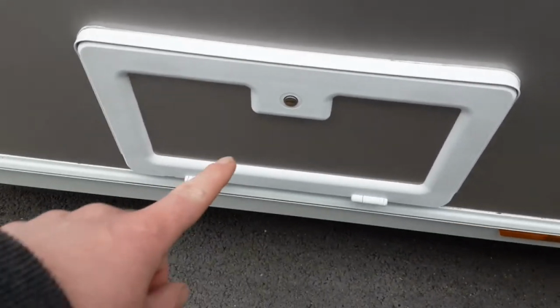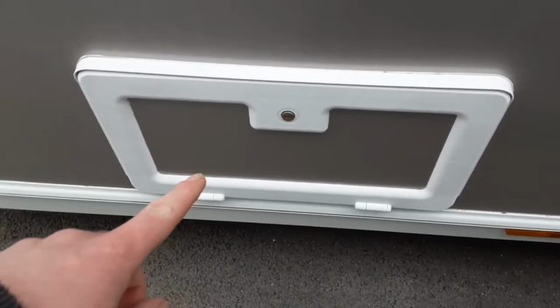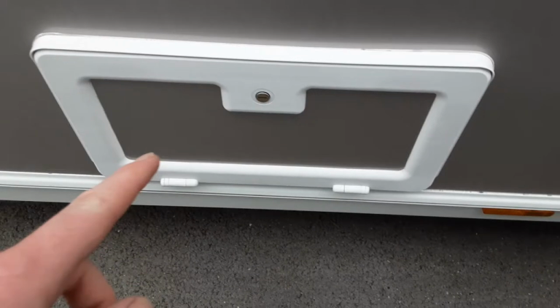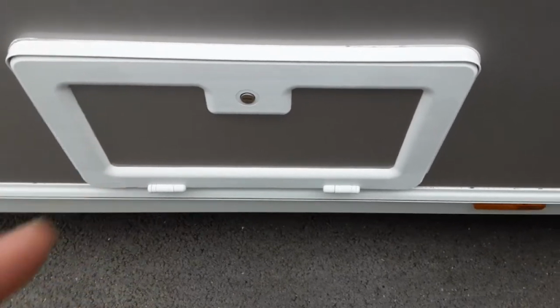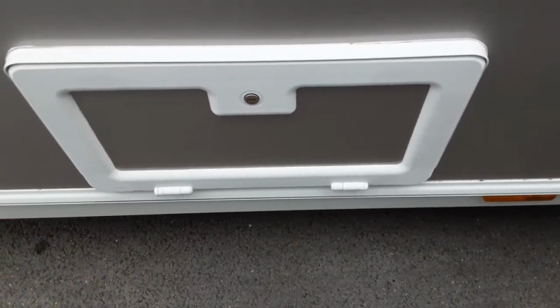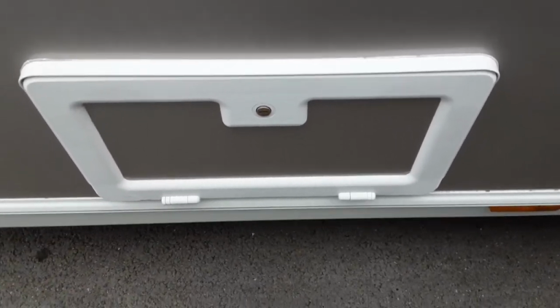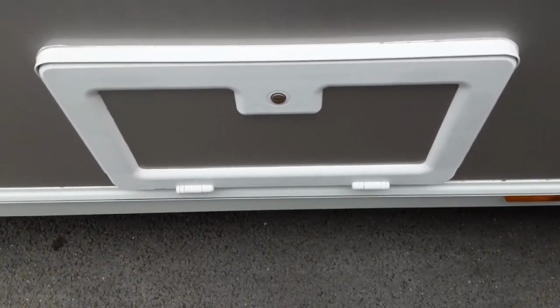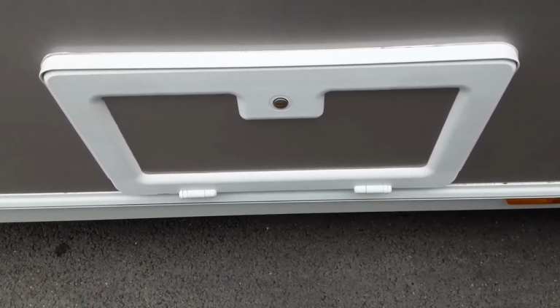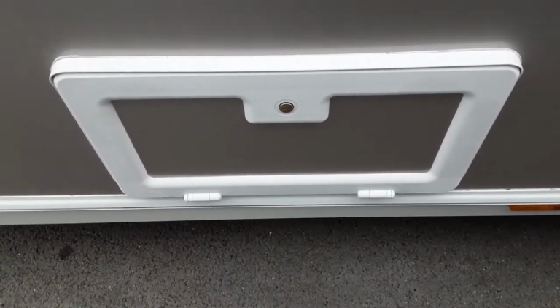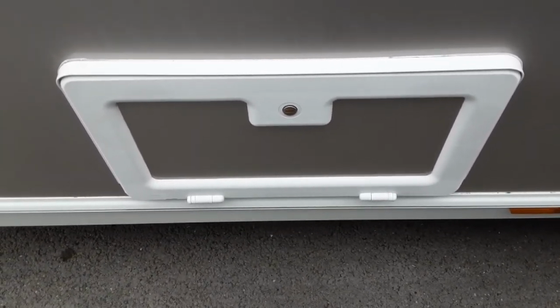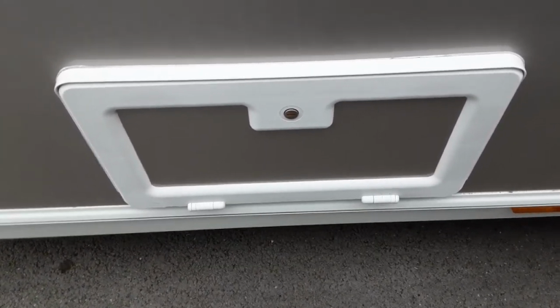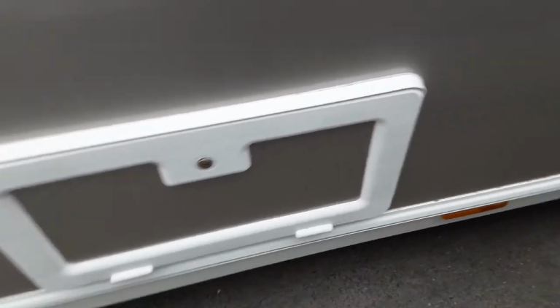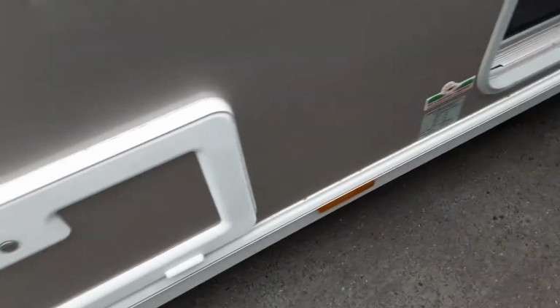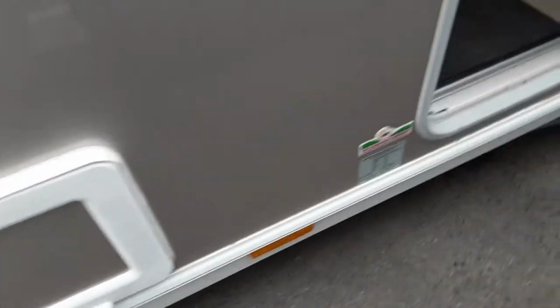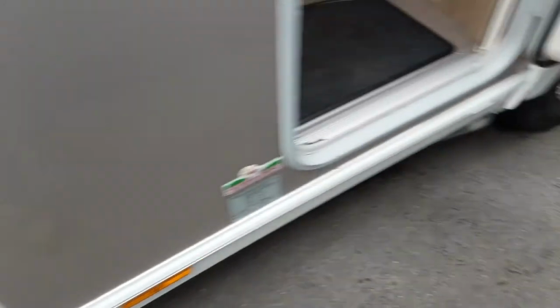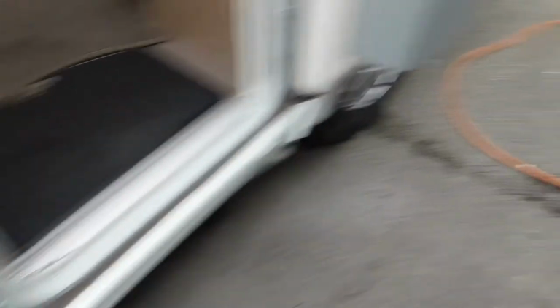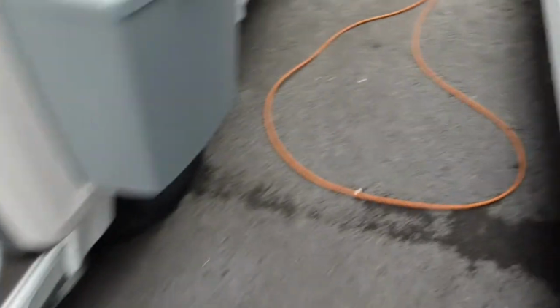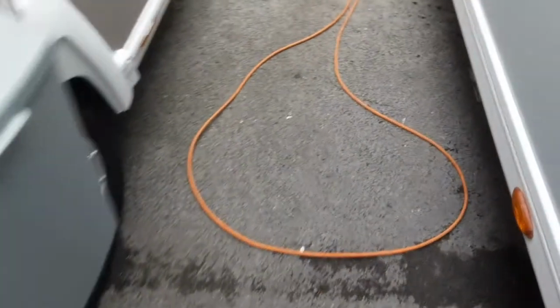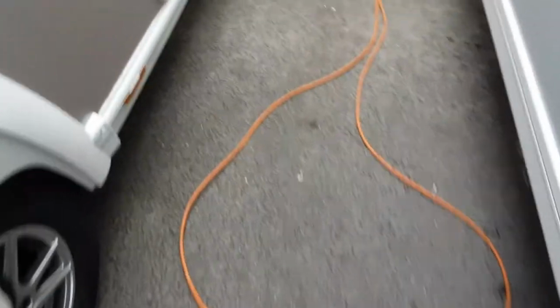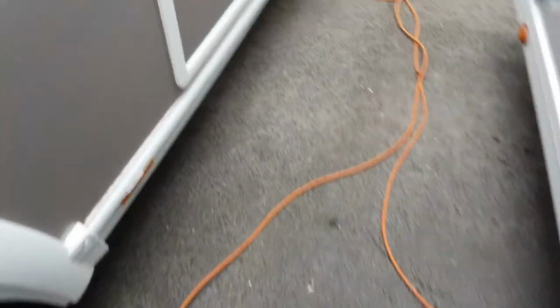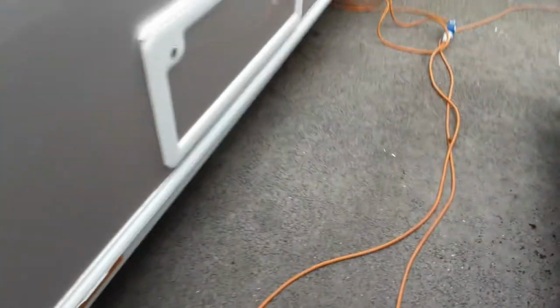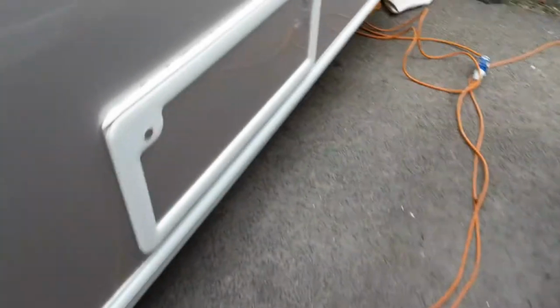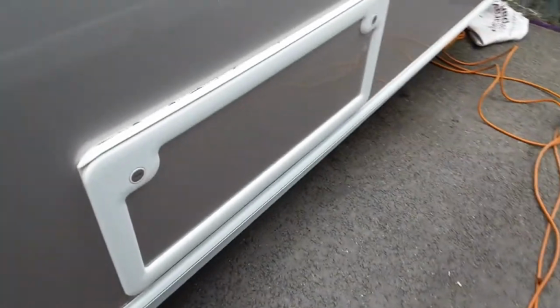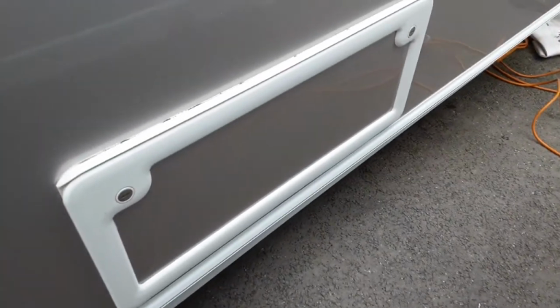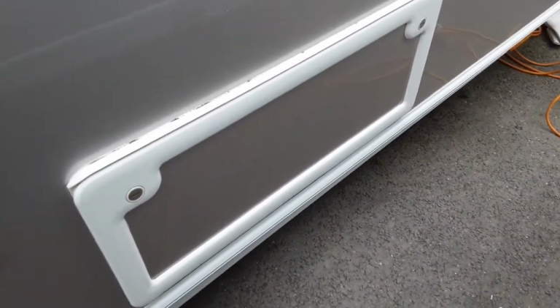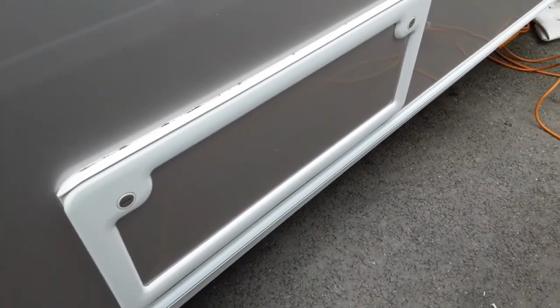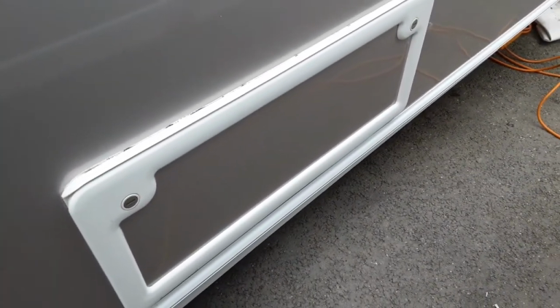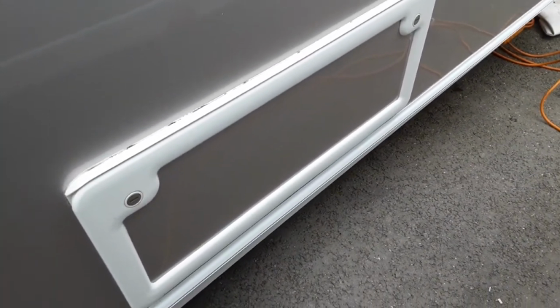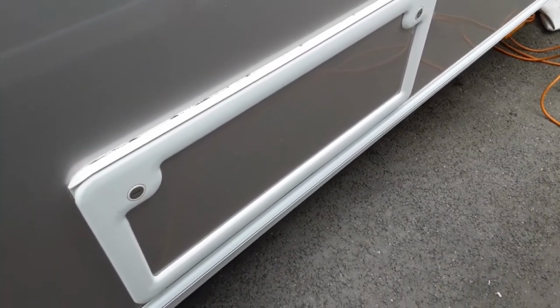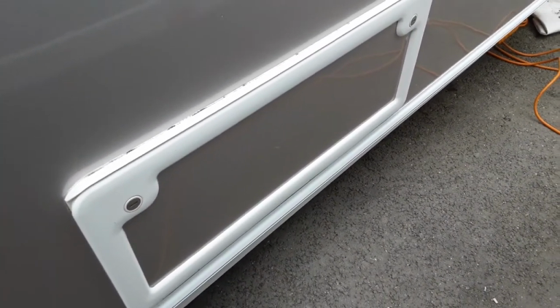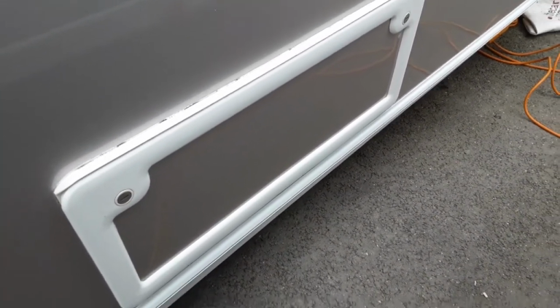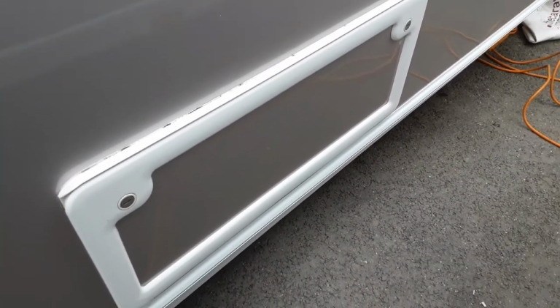There's a locker underneath the seating area at the front of the van, and then you've also got a storage locker for underneath the bed at the rear of the caravan.